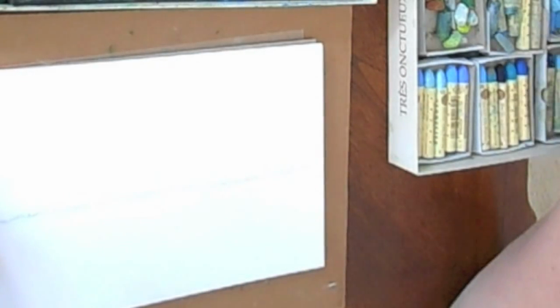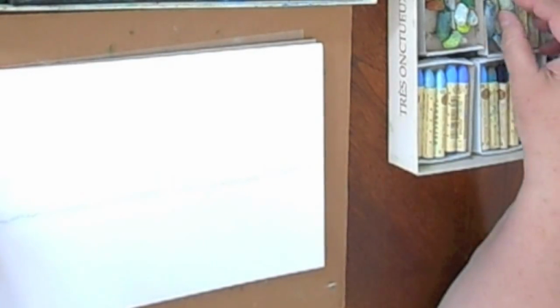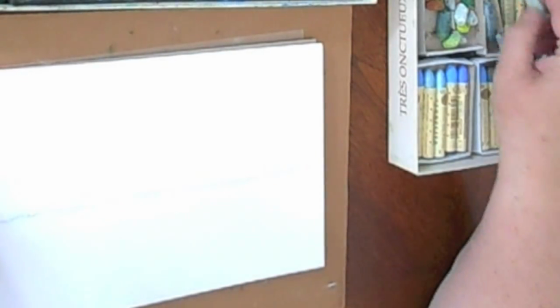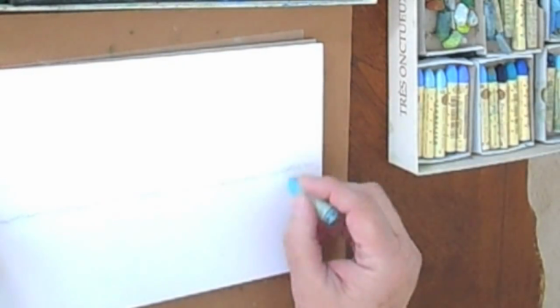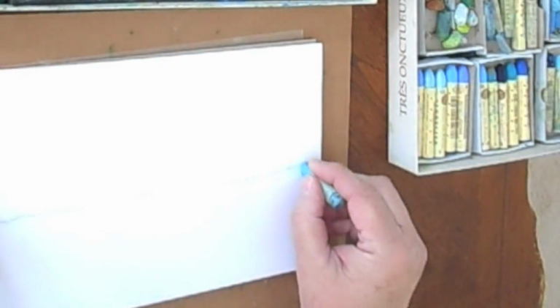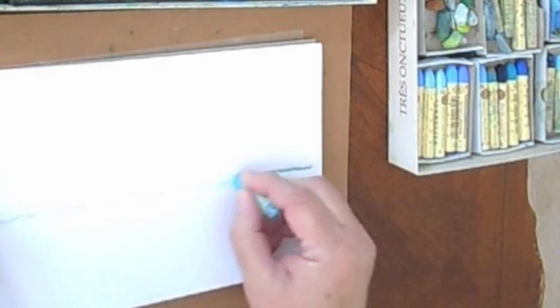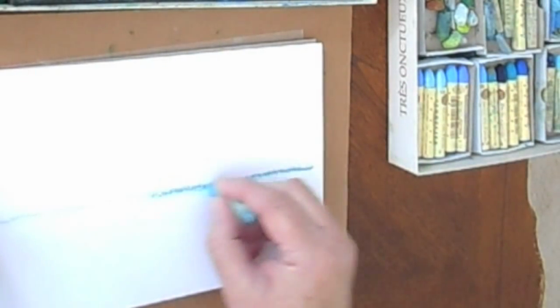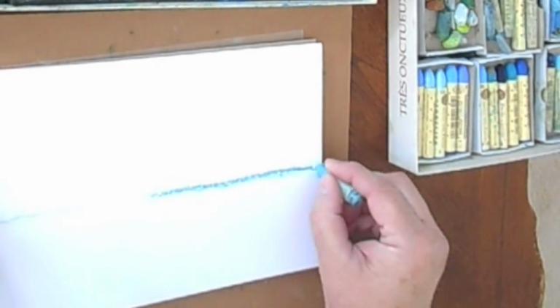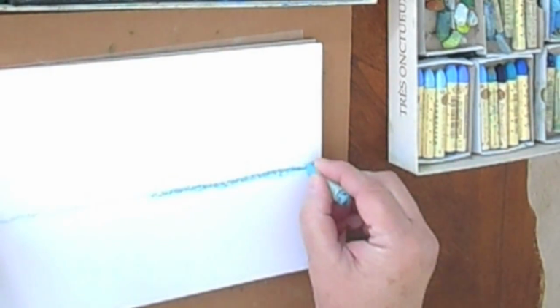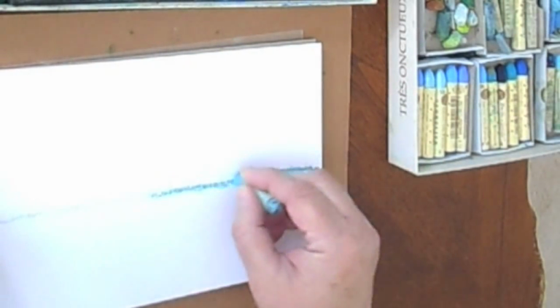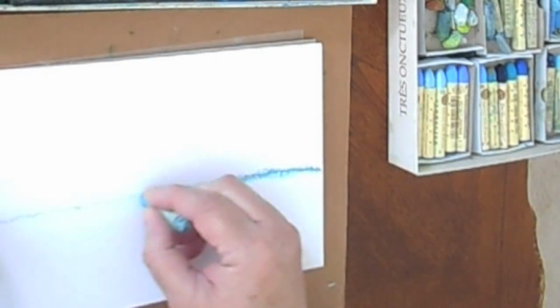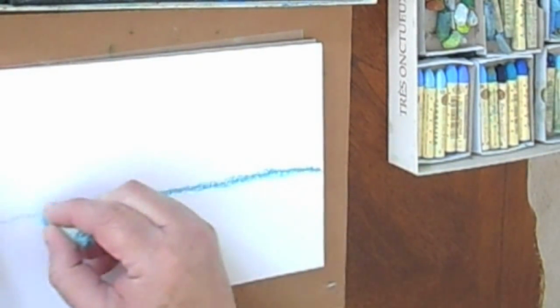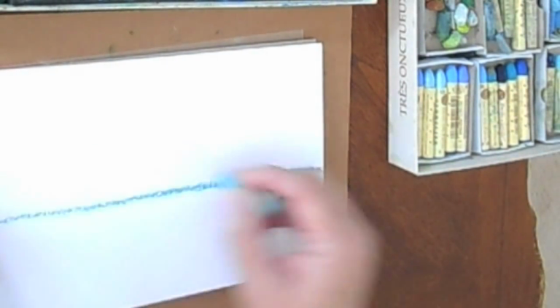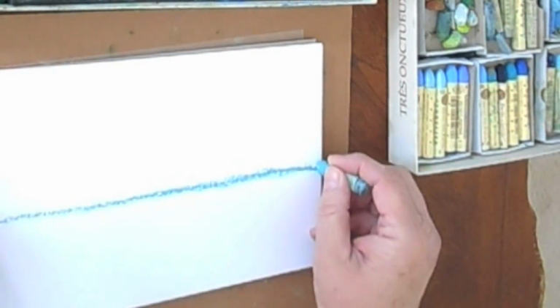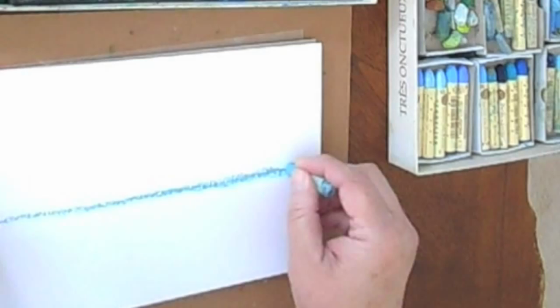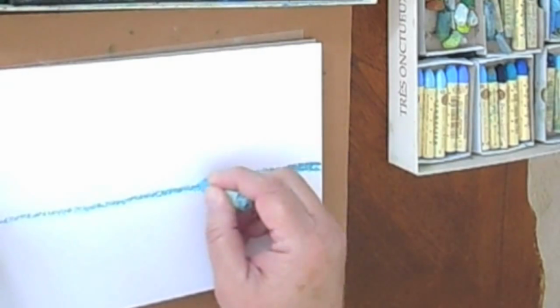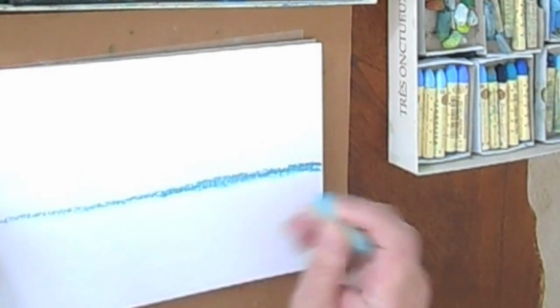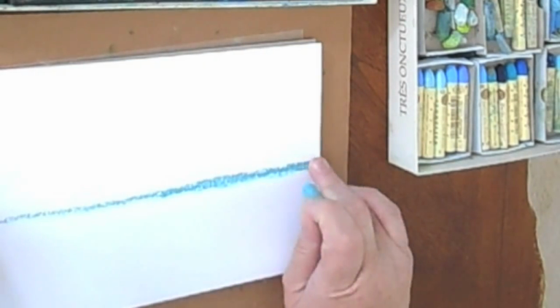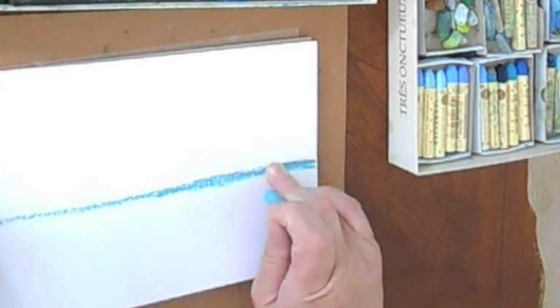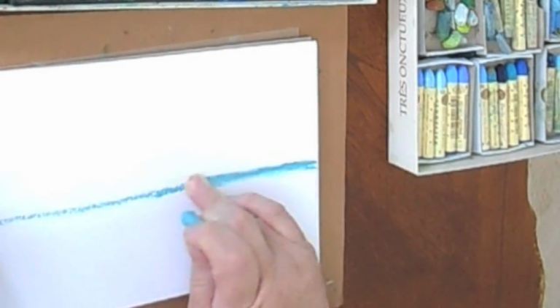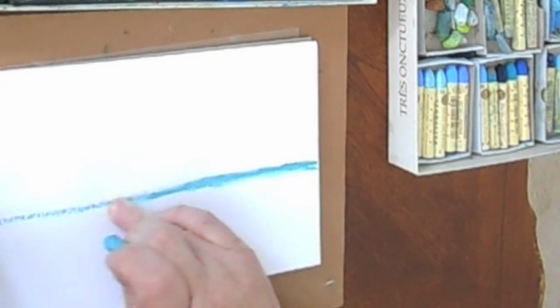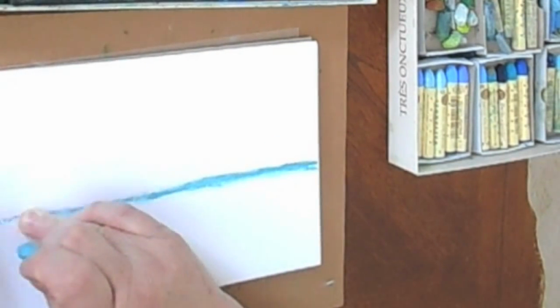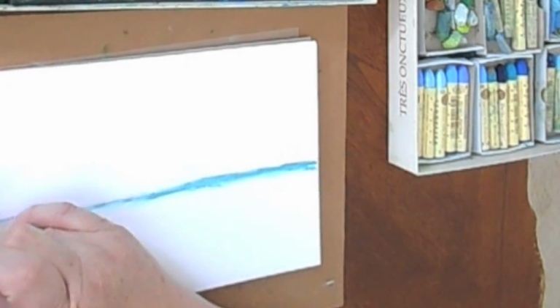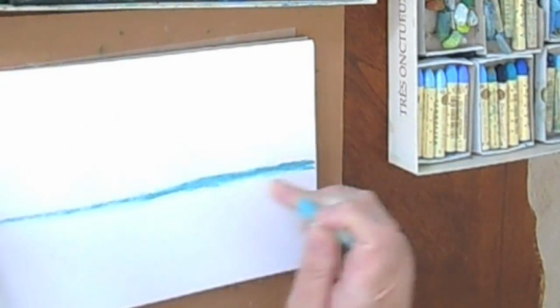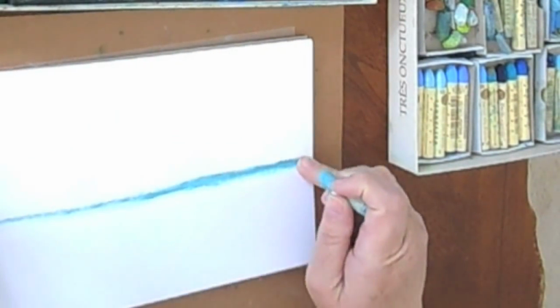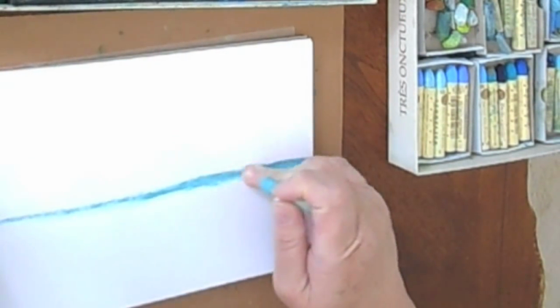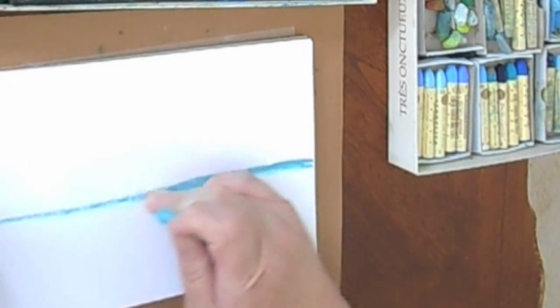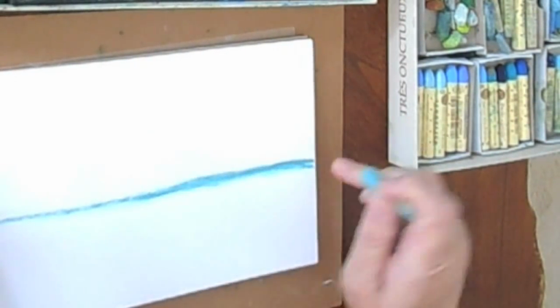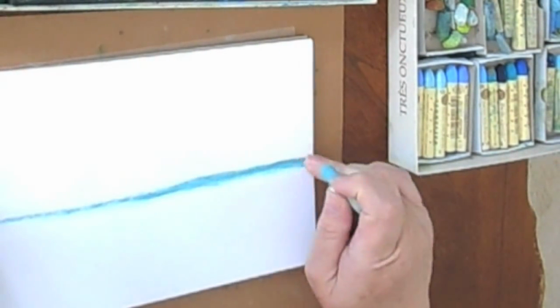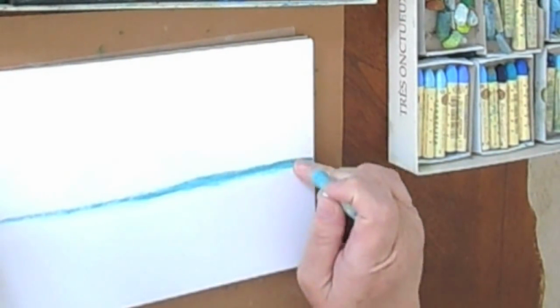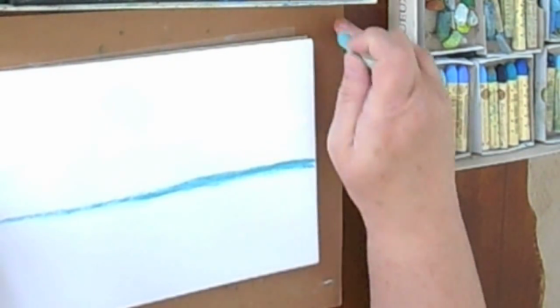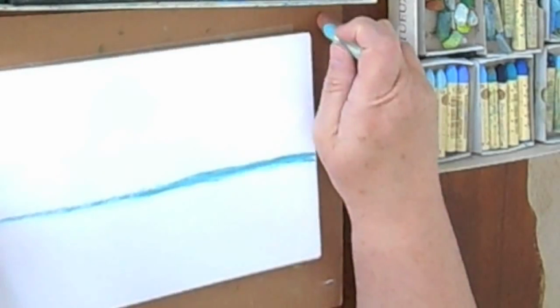I like to use white paper made especially for oil pastels. It's called pastel board. Unlike soft pastels, oil pastels do not generate dust.